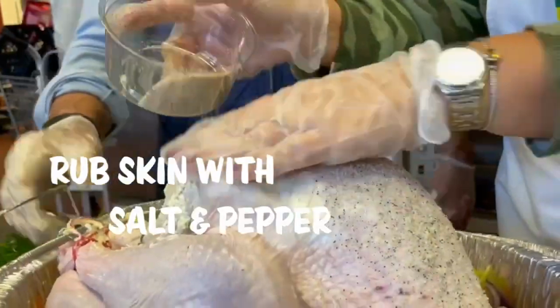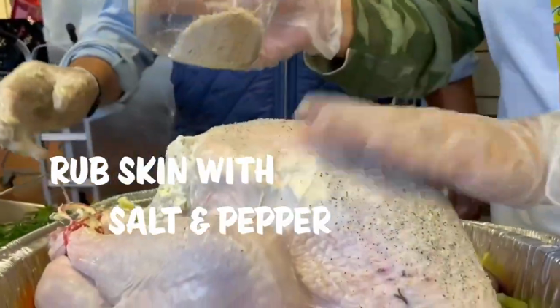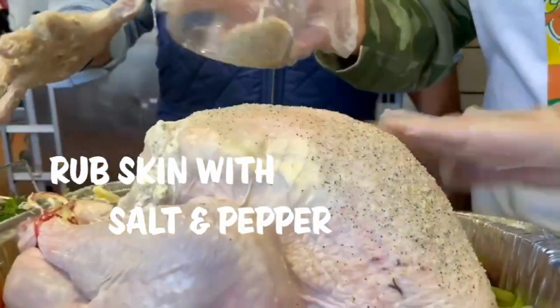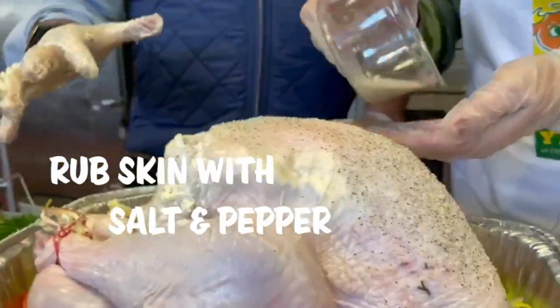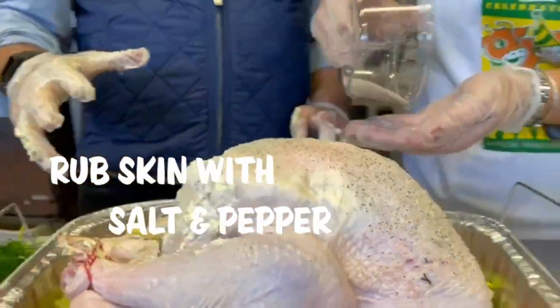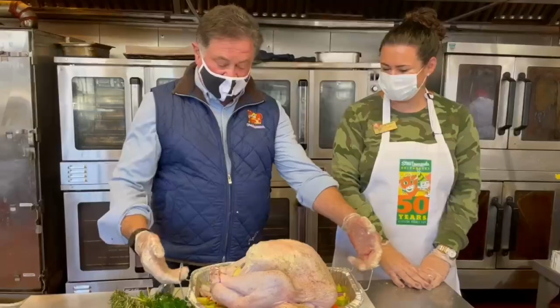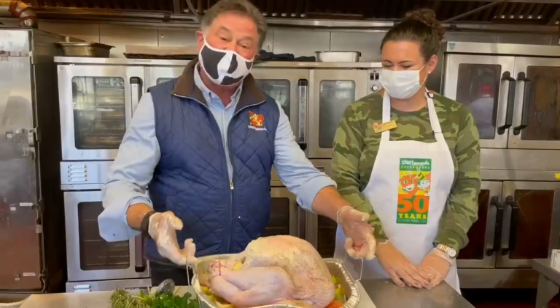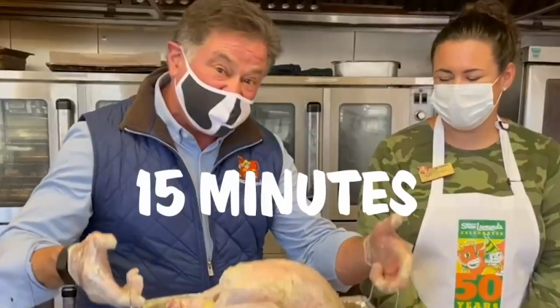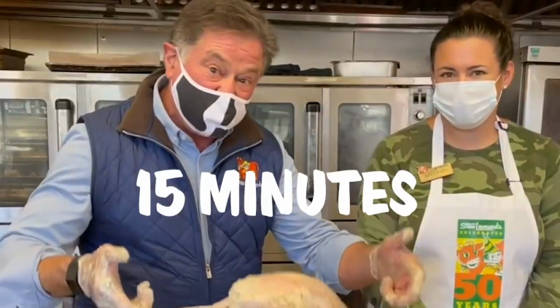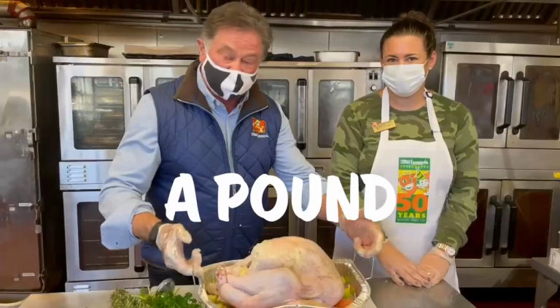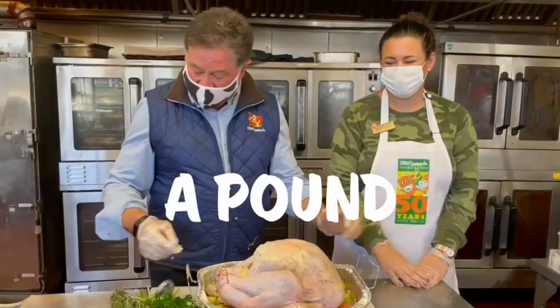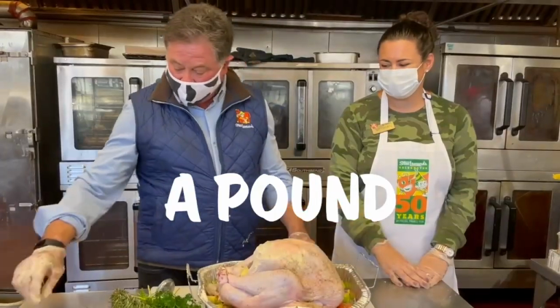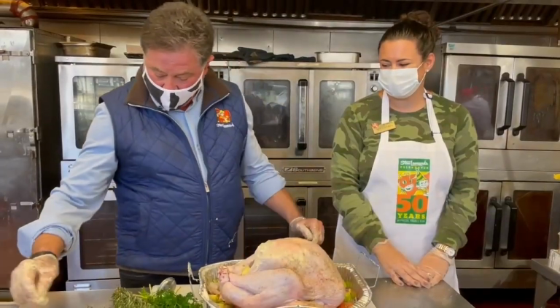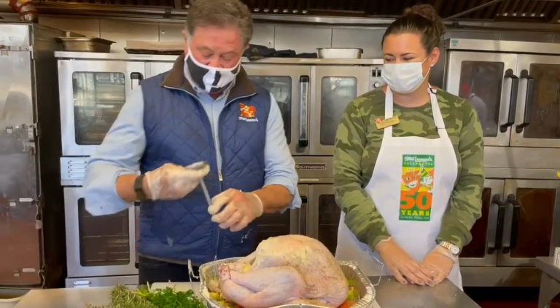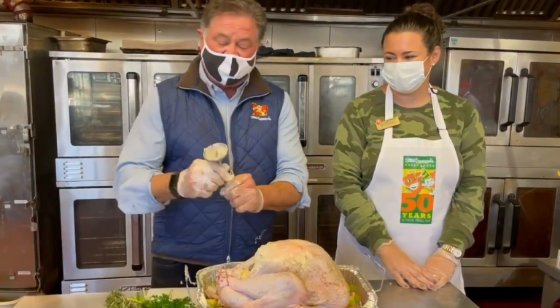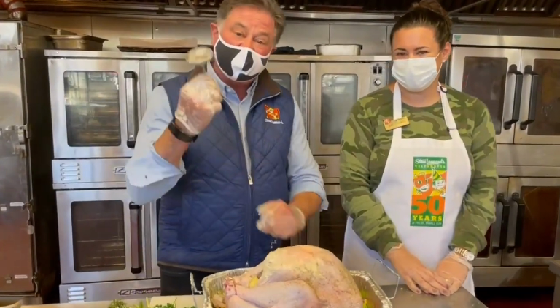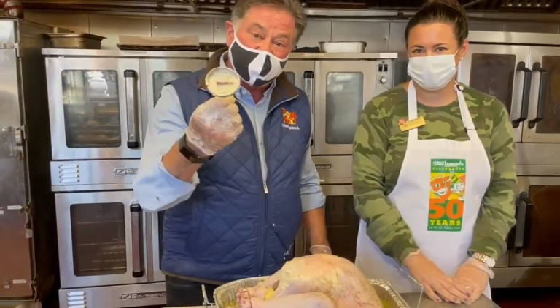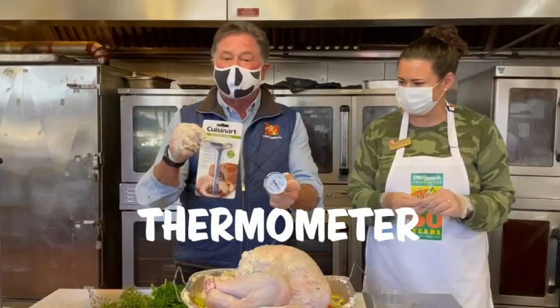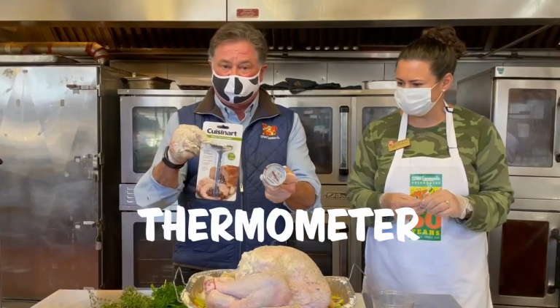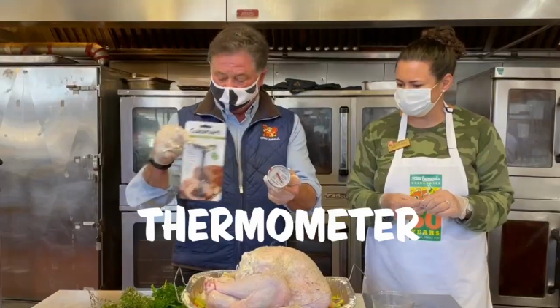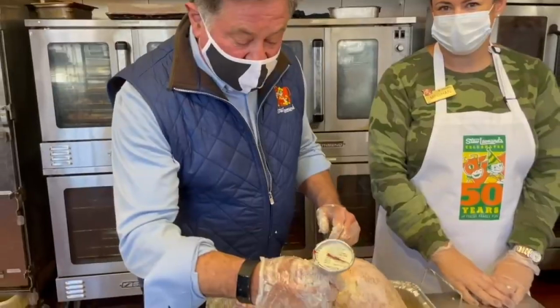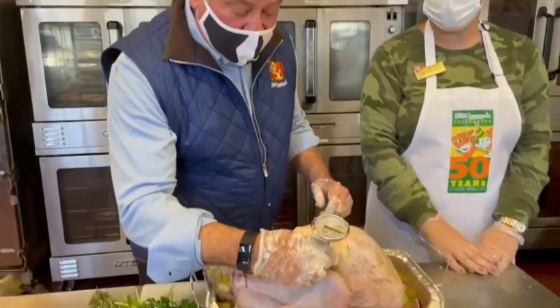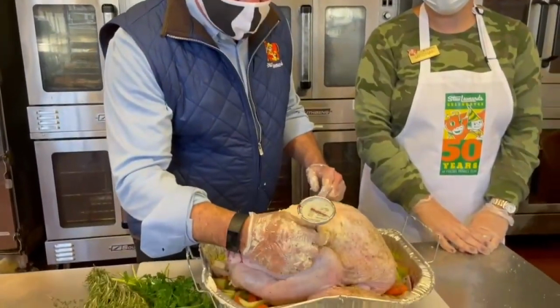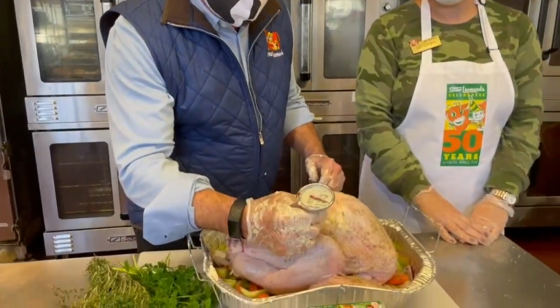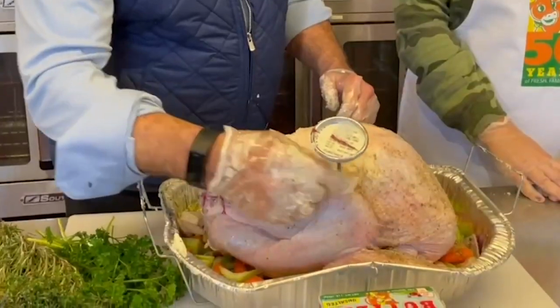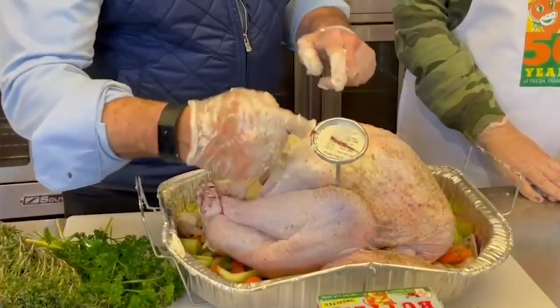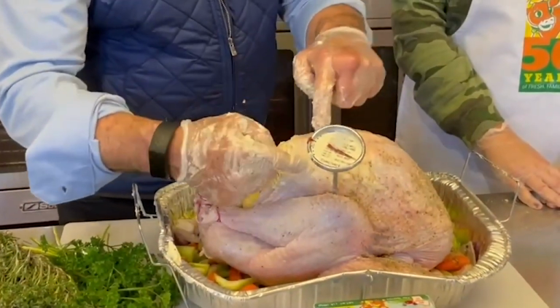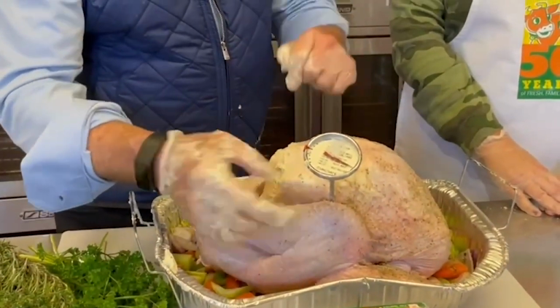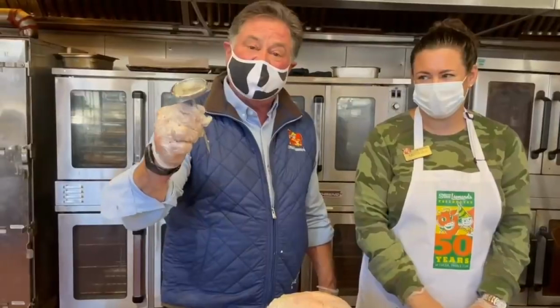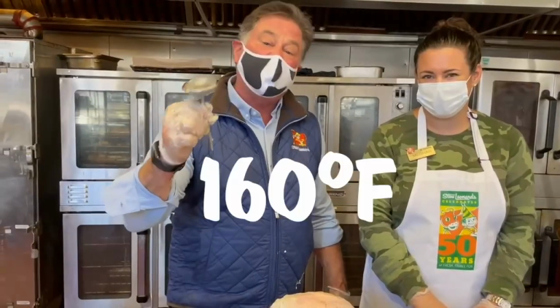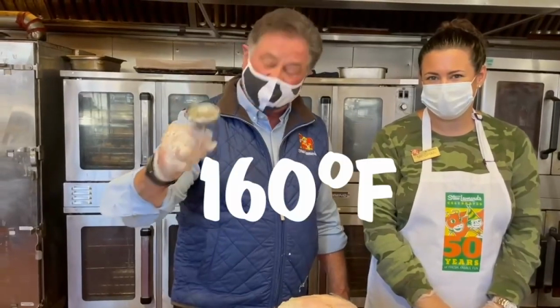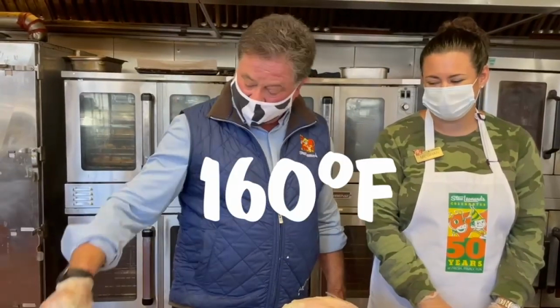Put some salt and pepper over the top. It's about 15 minutes a pound, or you definitely need one of these thermometers. Stick it right in here between the leg and the breast and get it to 160 degrees.